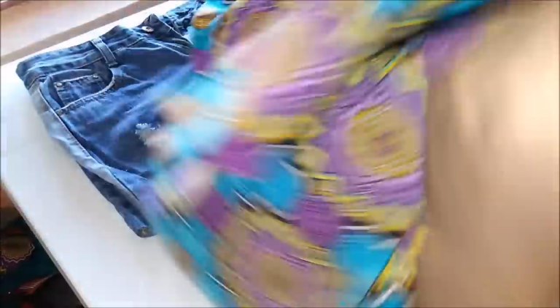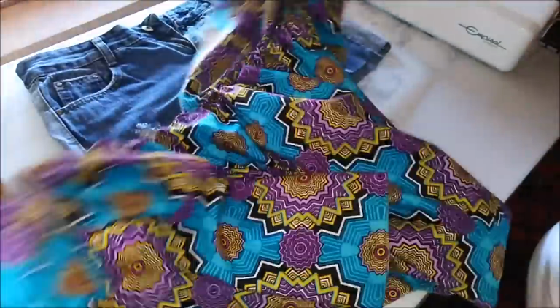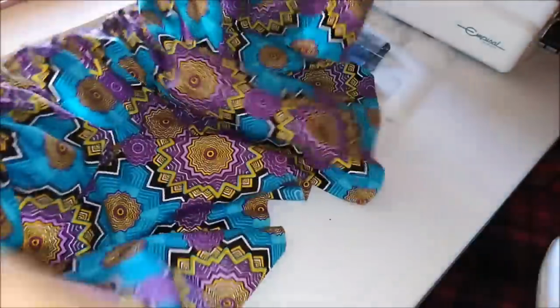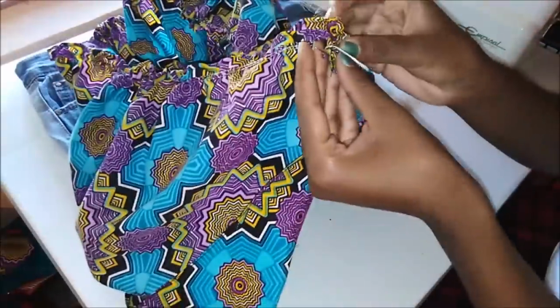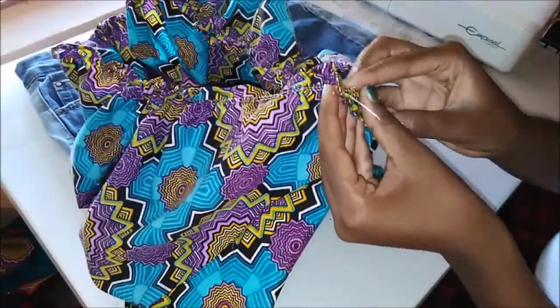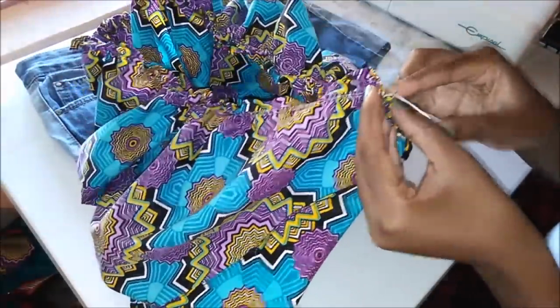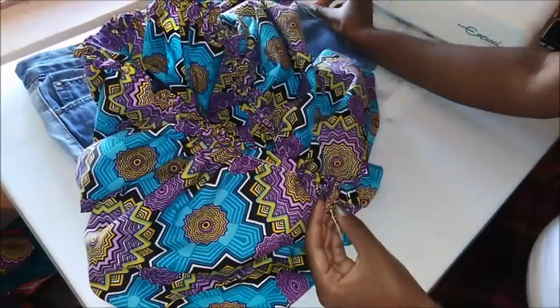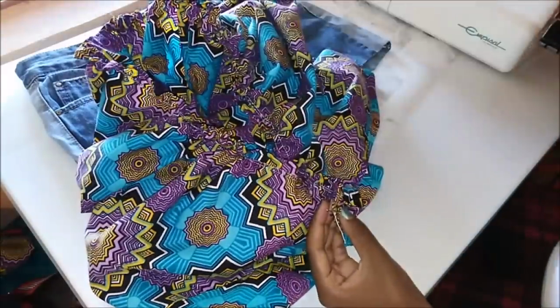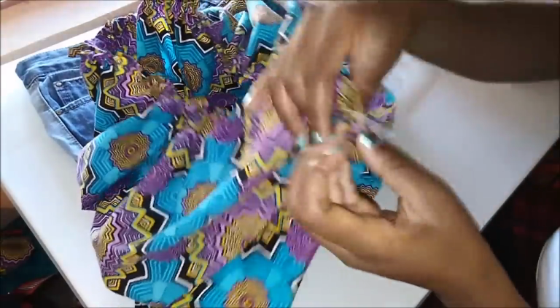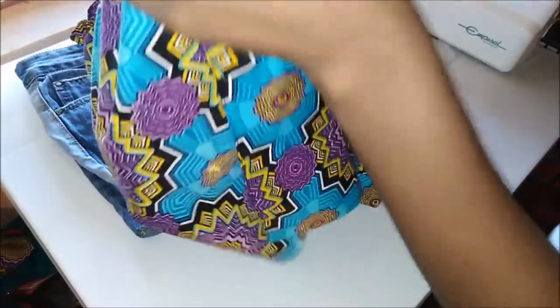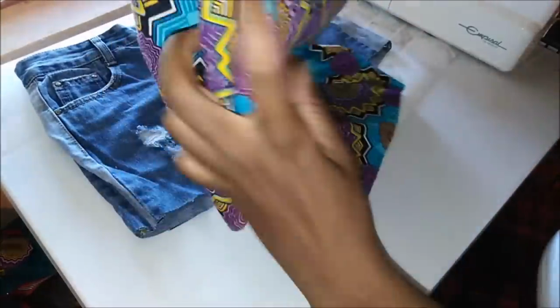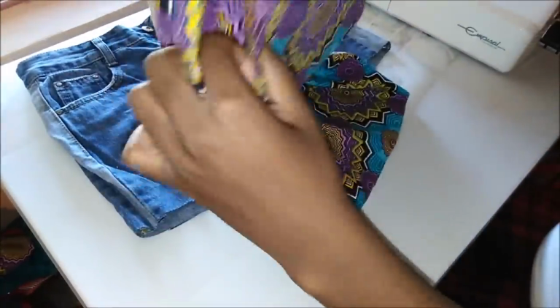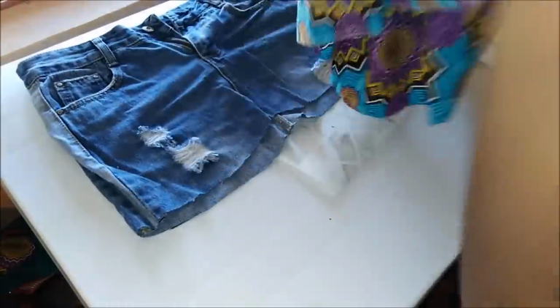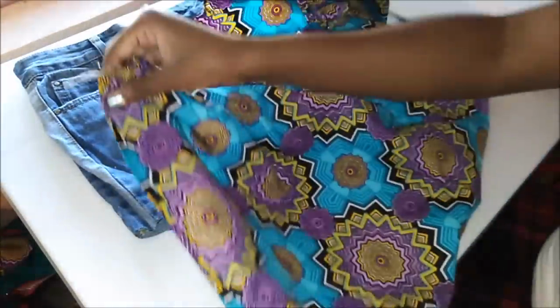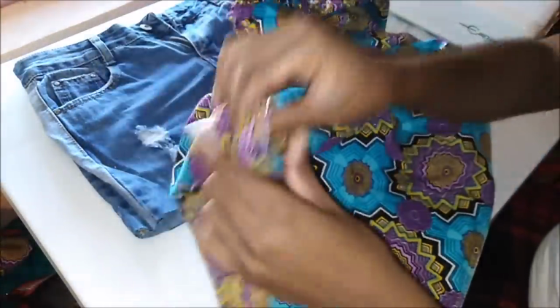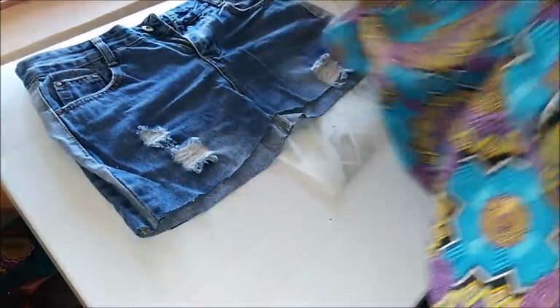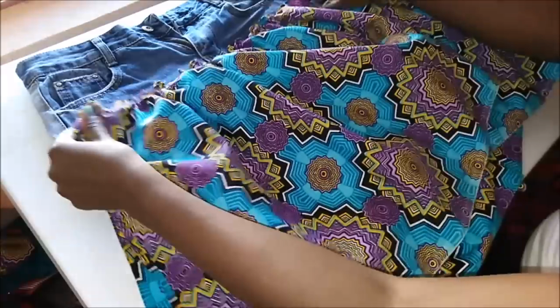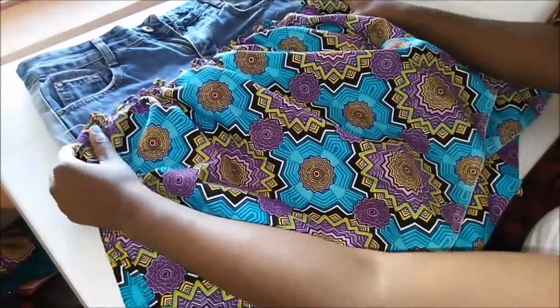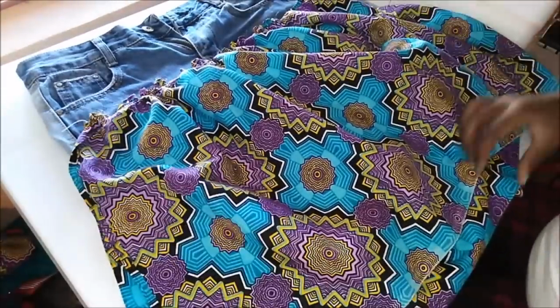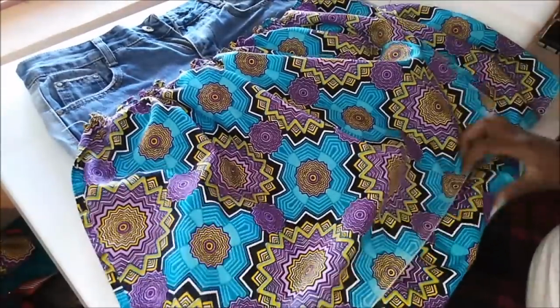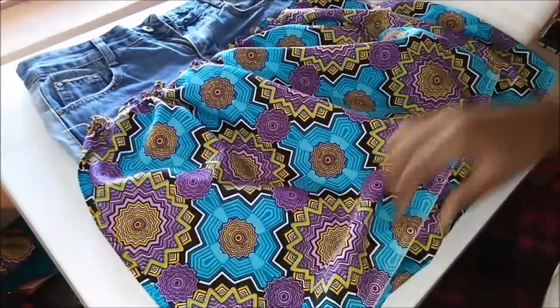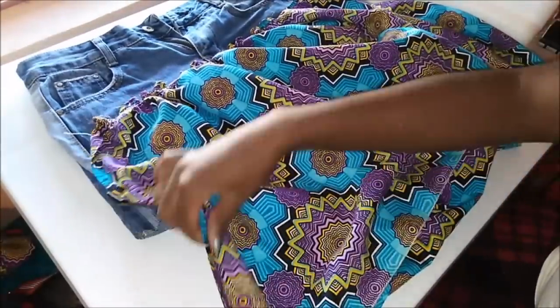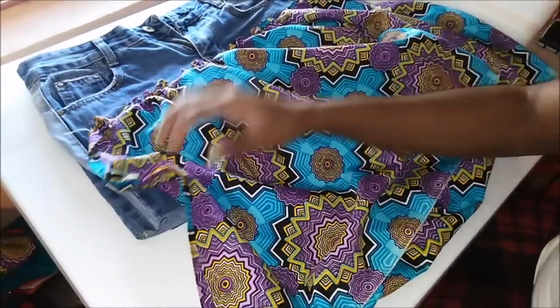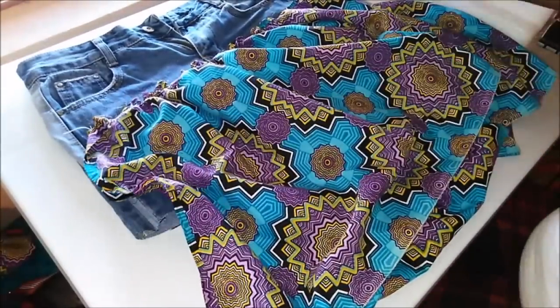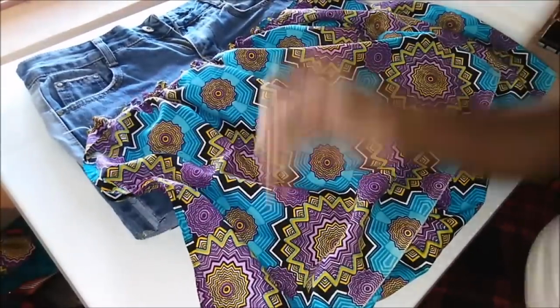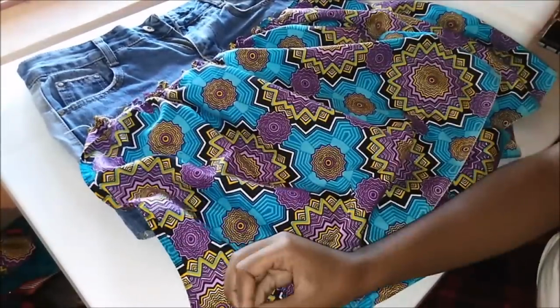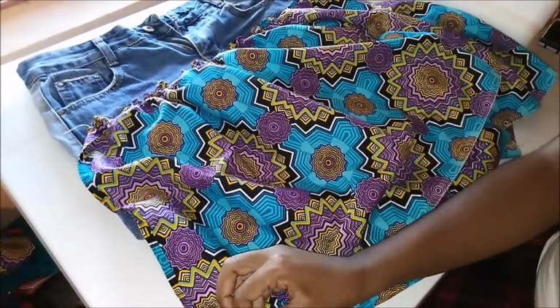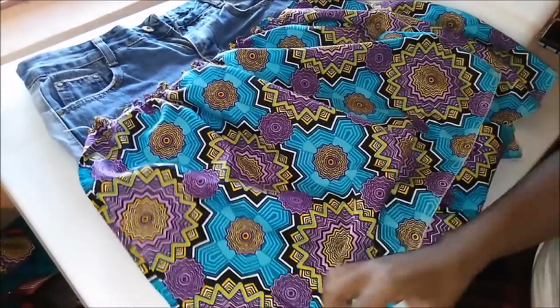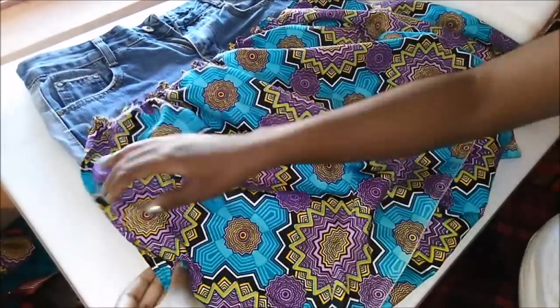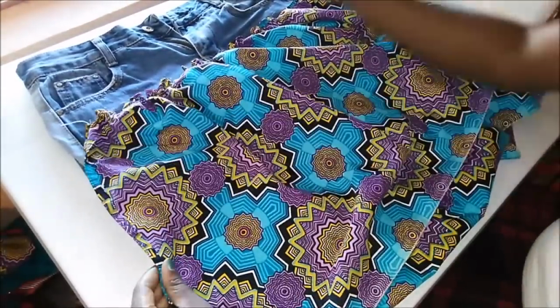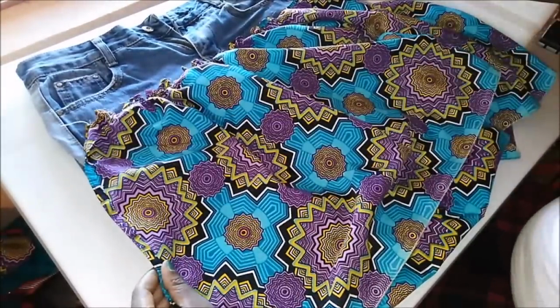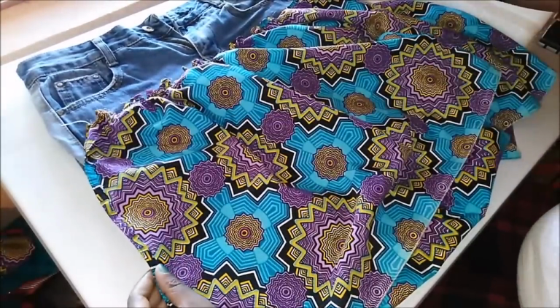I folded that piece of fabric in half and then pinned on the other edge which was not sewn together. Then I went ahead and sewed this on the sewing machine.